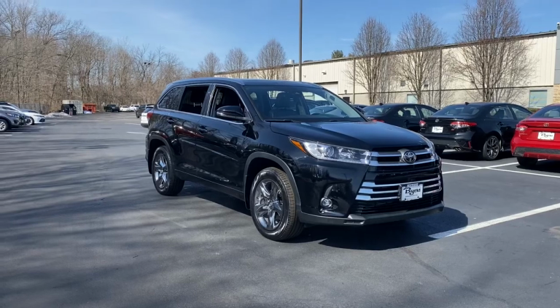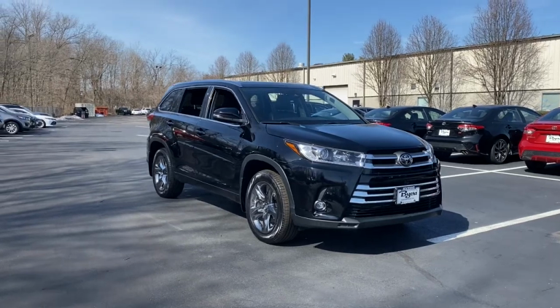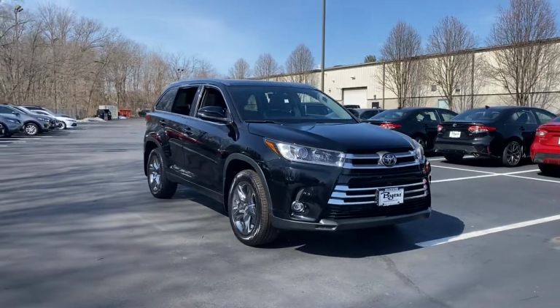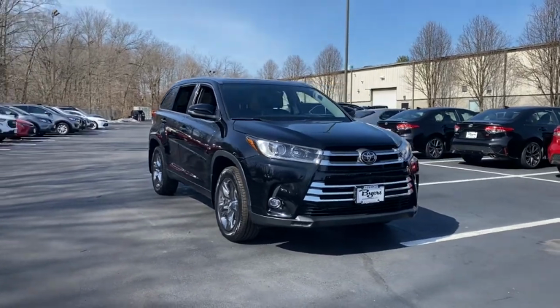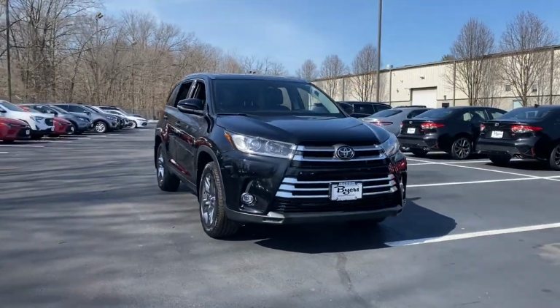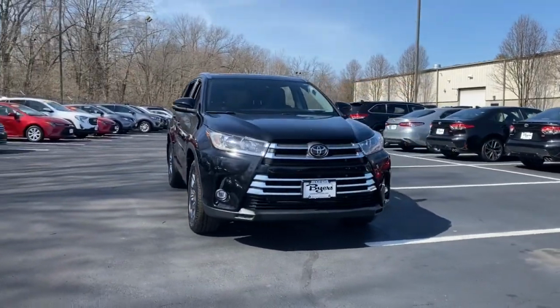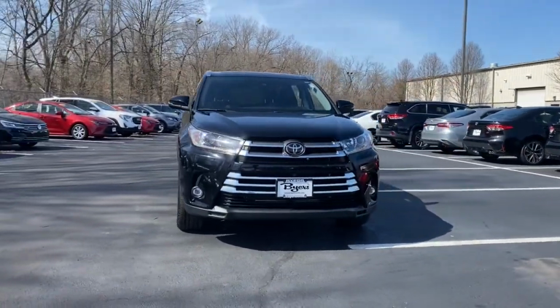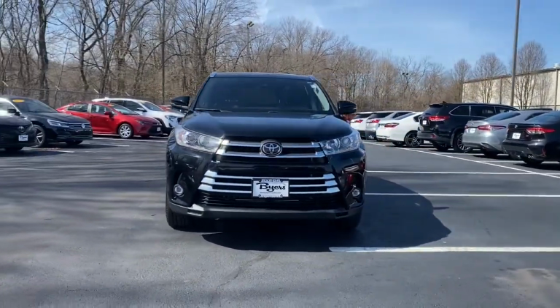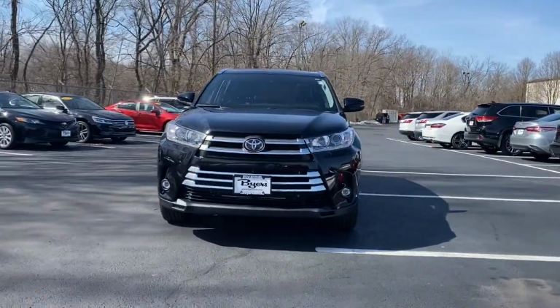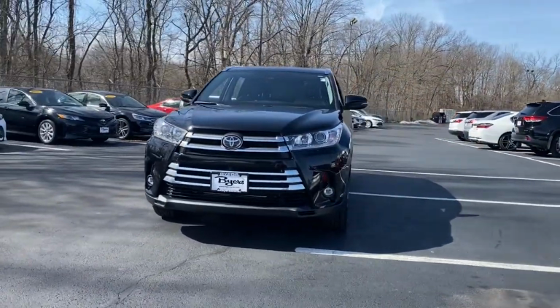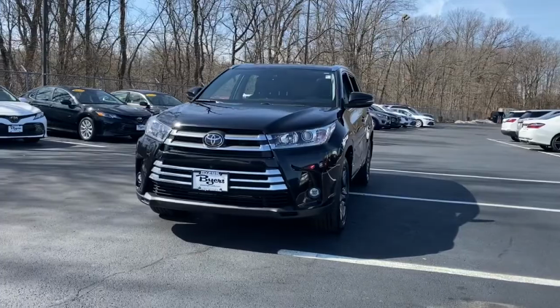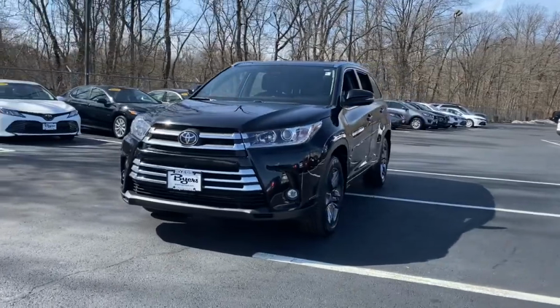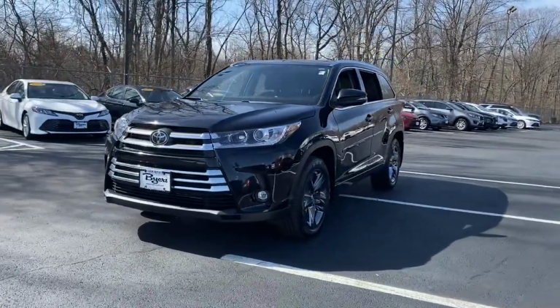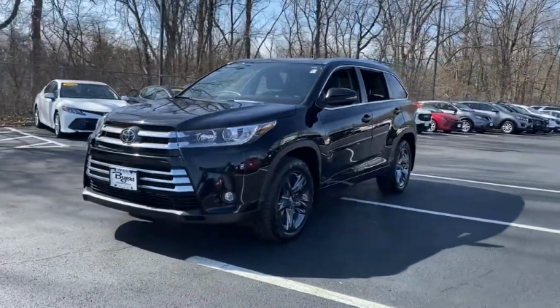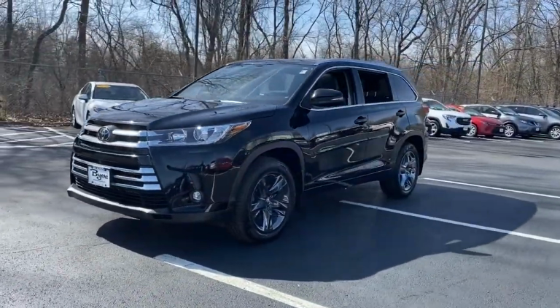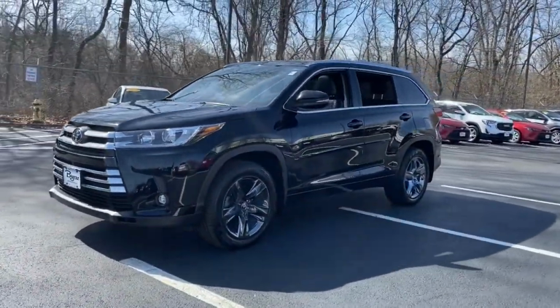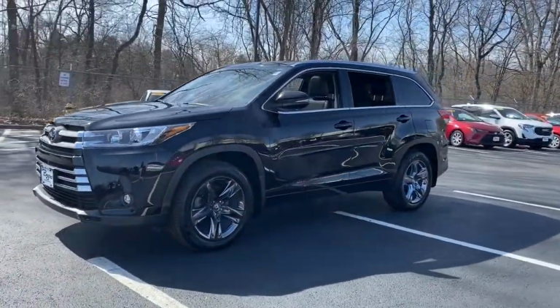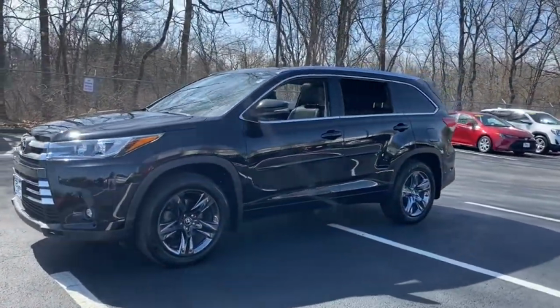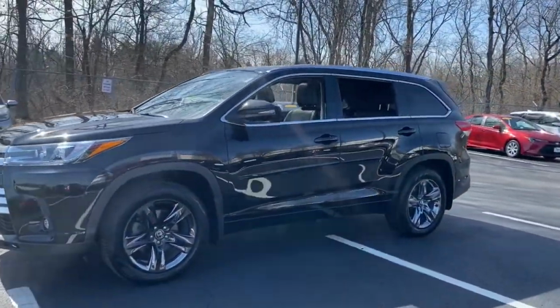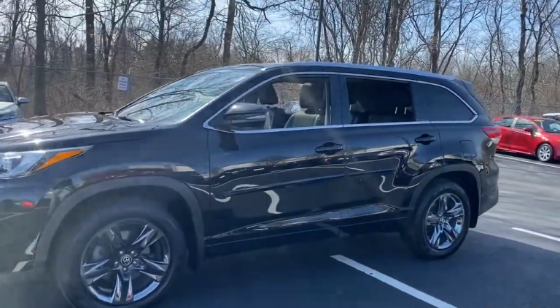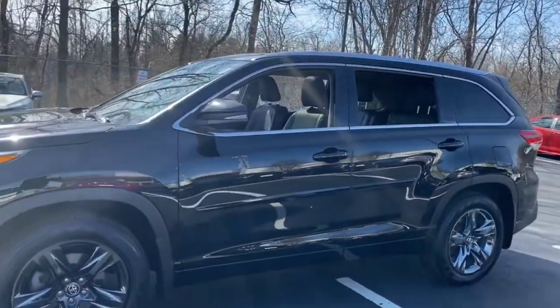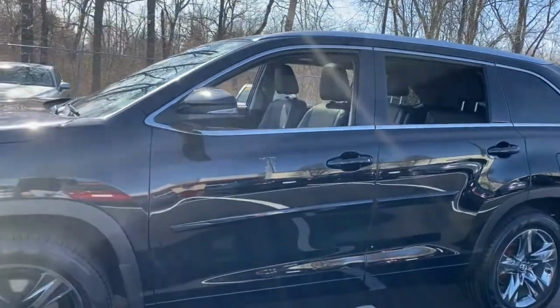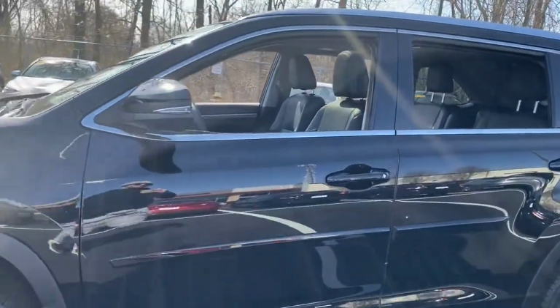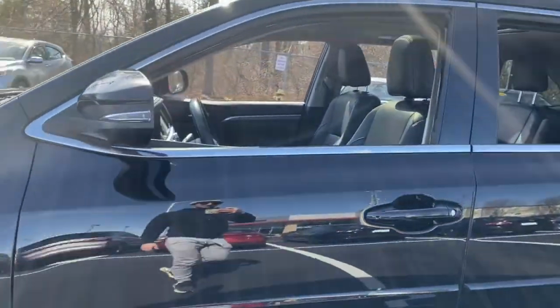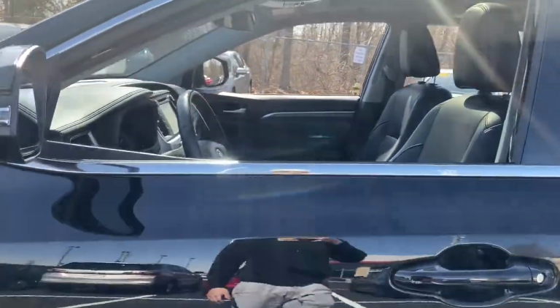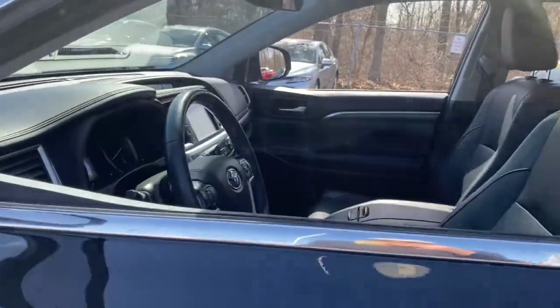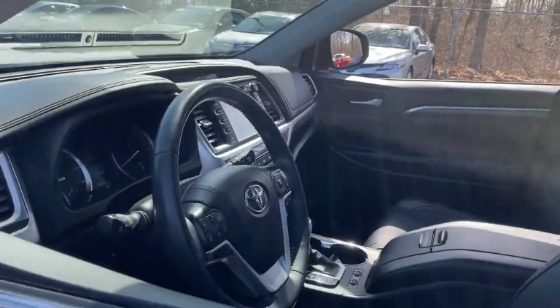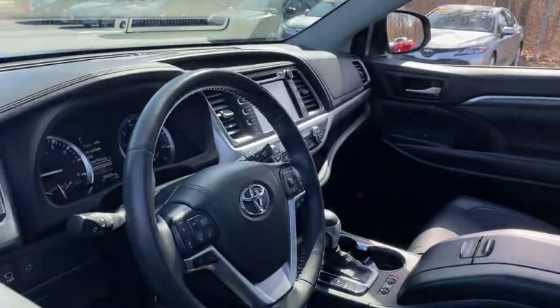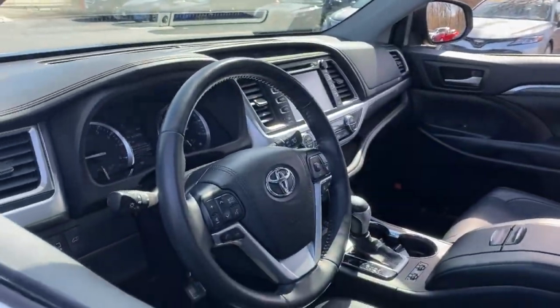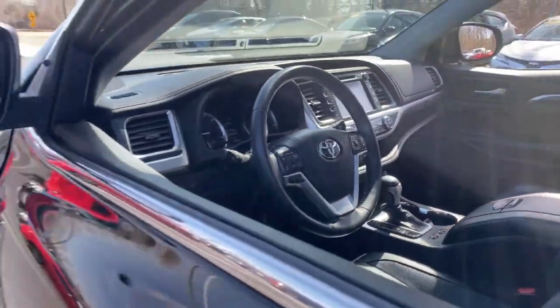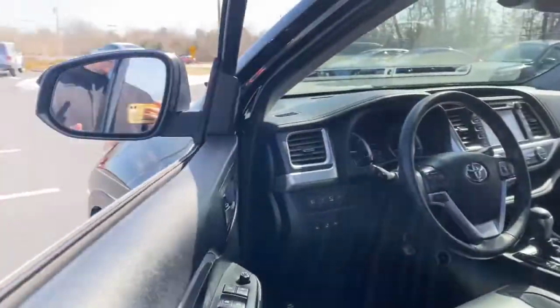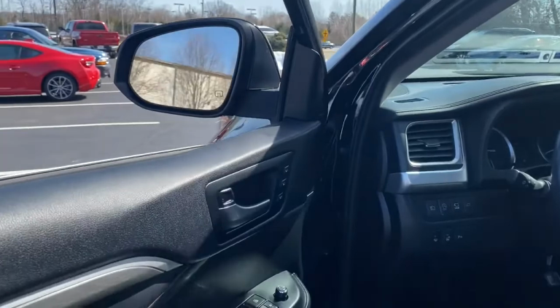Looking for your dream car? It could be the 2019 Toyota Highlander. With less than 40,000 miles on the odometer, this vehicle provides excellent value. From daily drives to epic road trips, this Highlander has you covered.